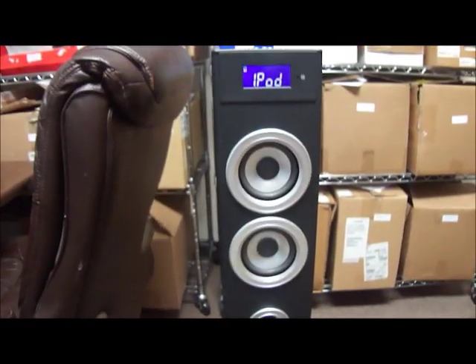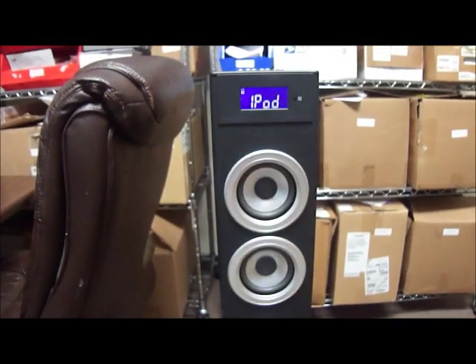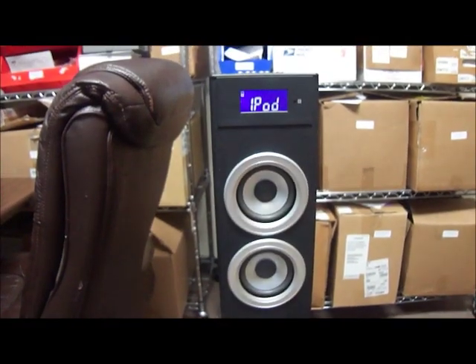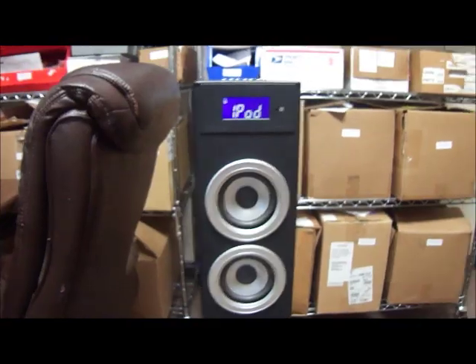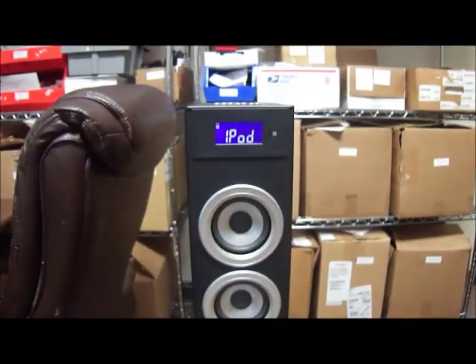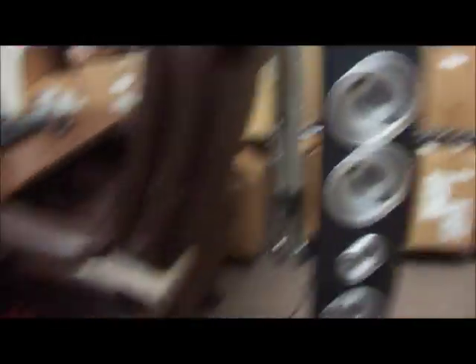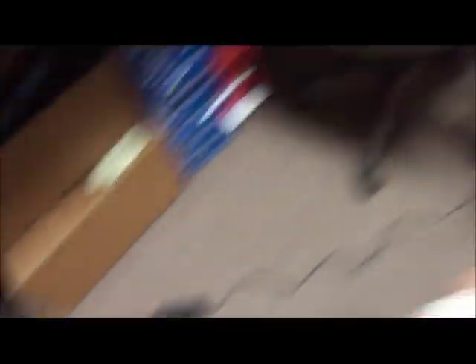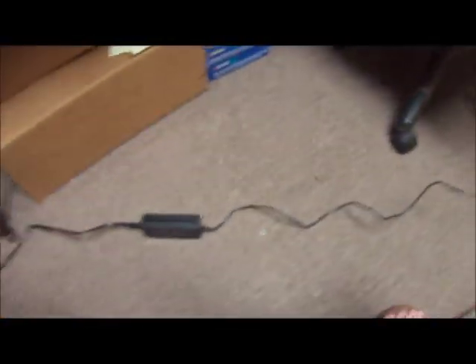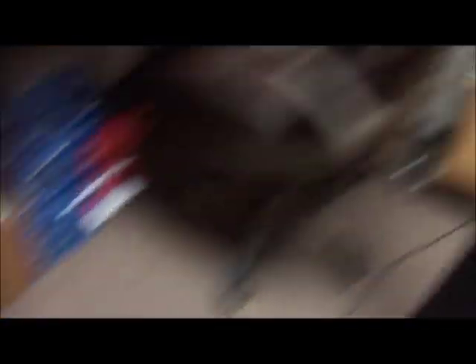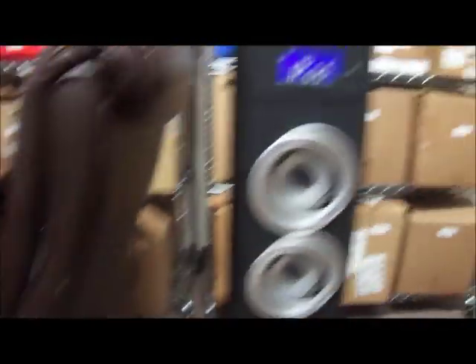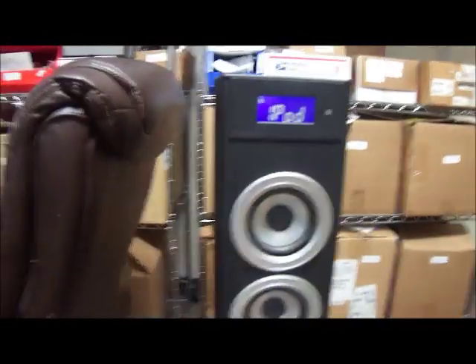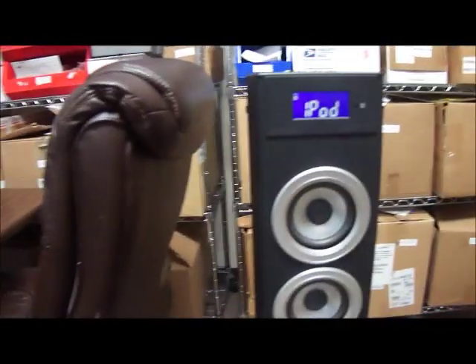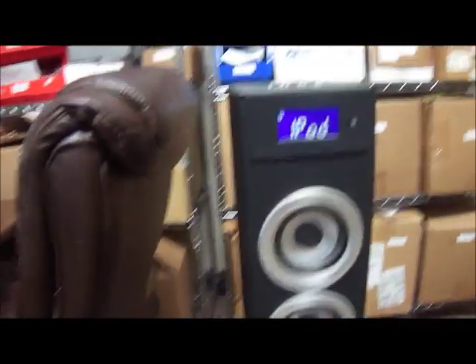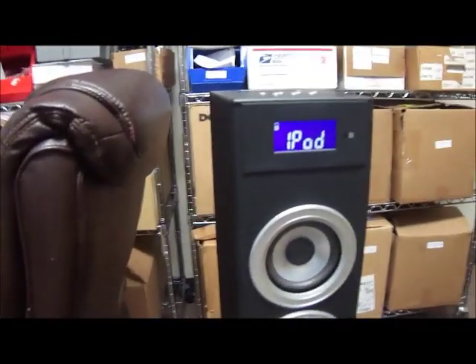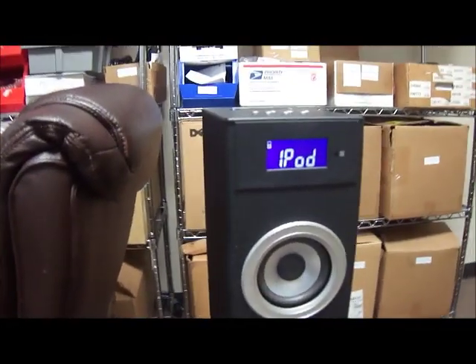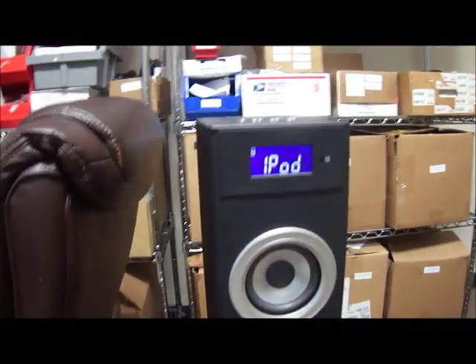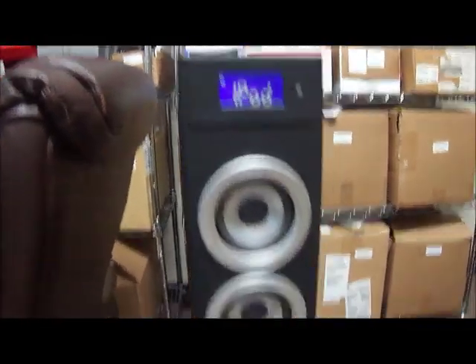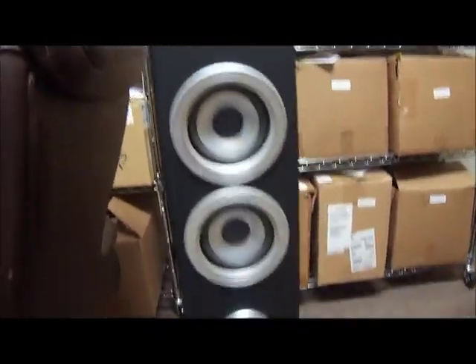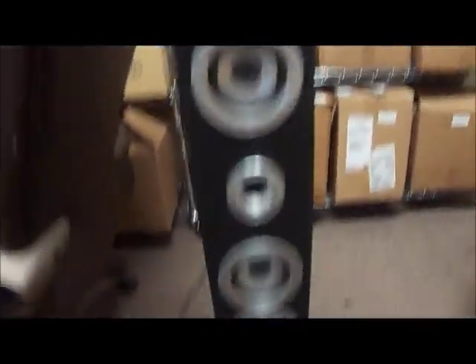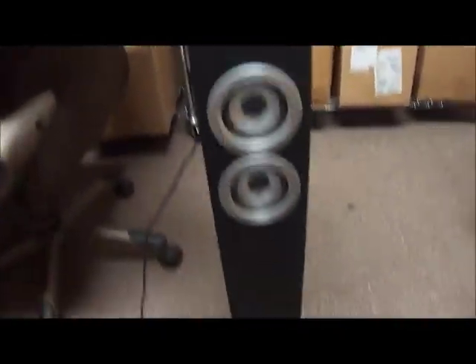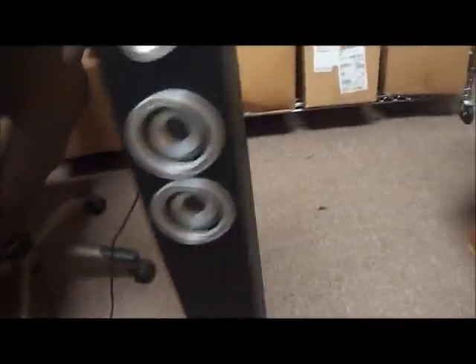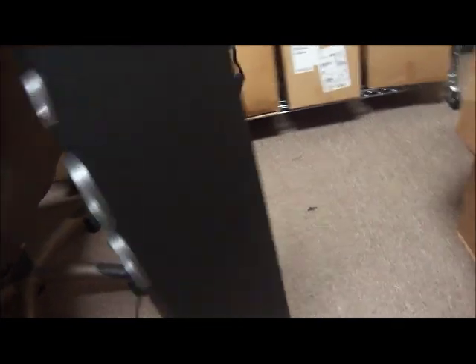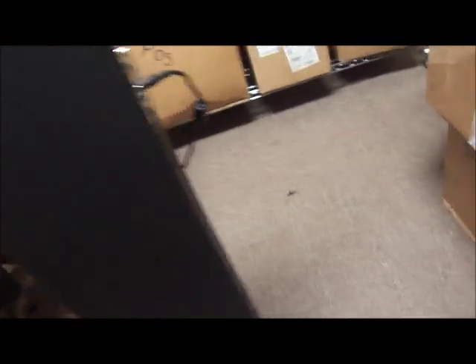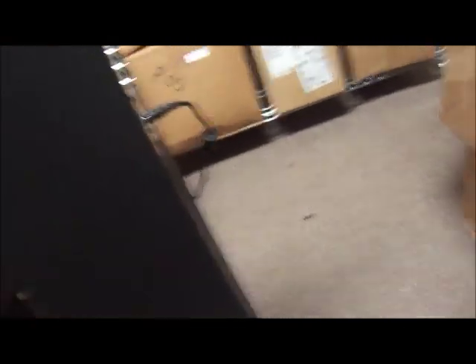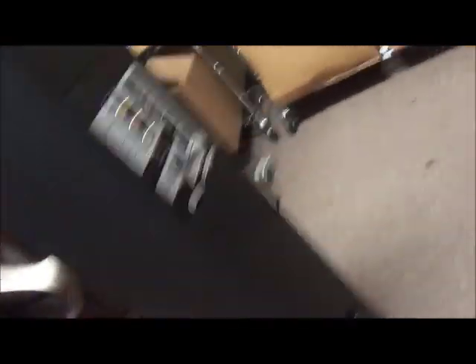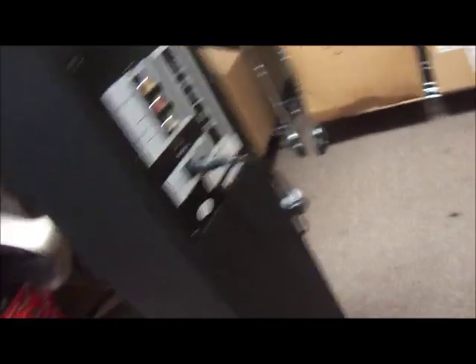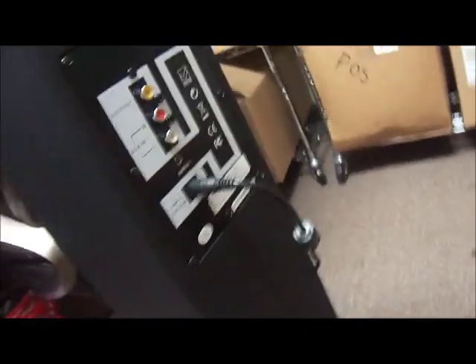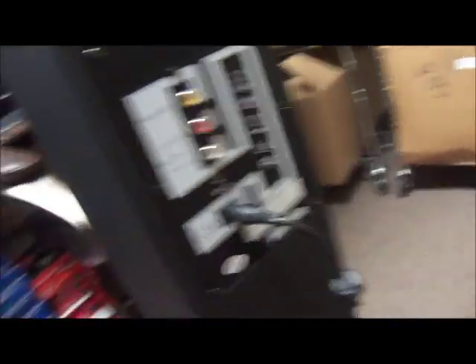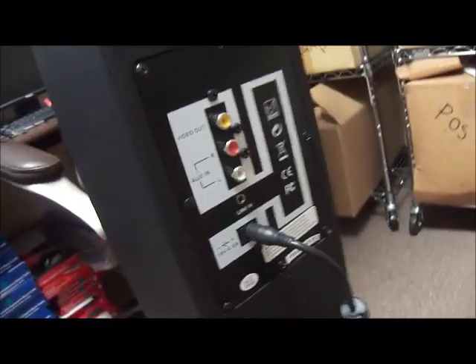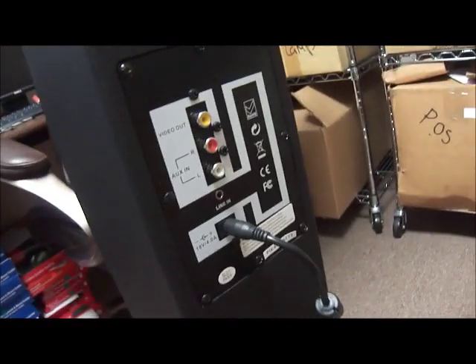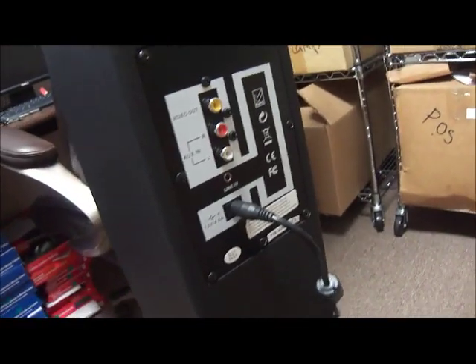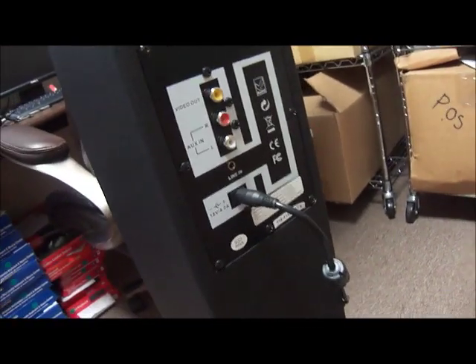Here's the speaker itself. As you can see, it is now plugged in and functioning correctly. It's got speakers on the front and on the back. It's got a power input and an aux input.